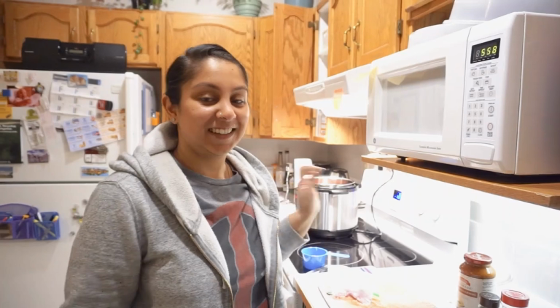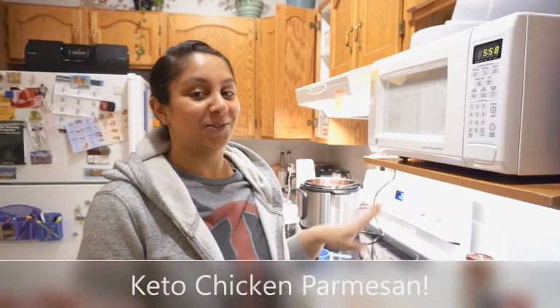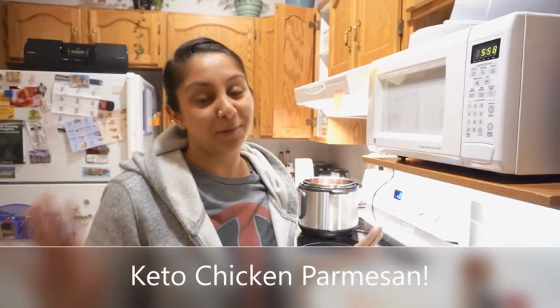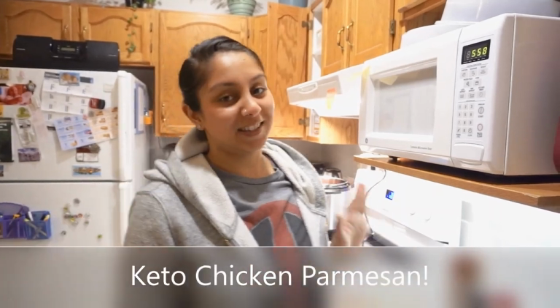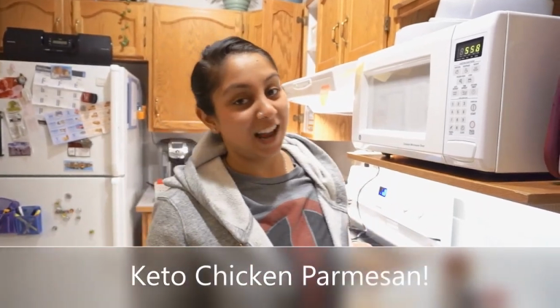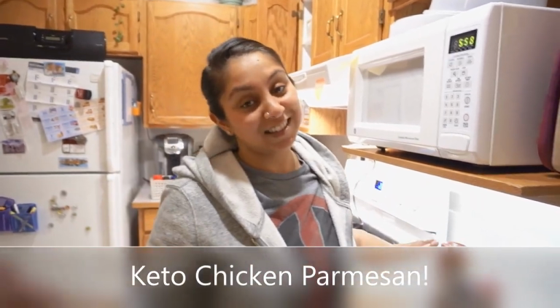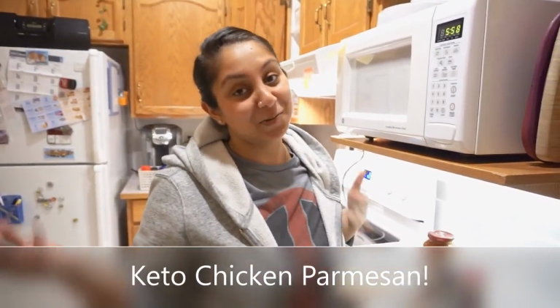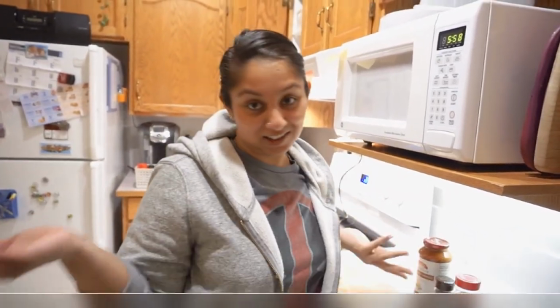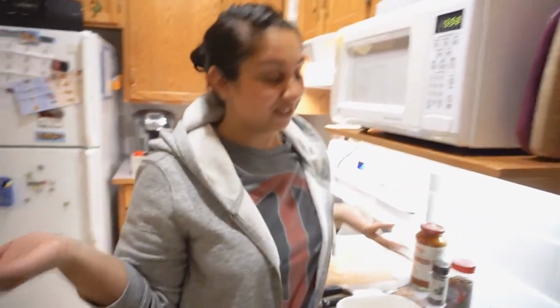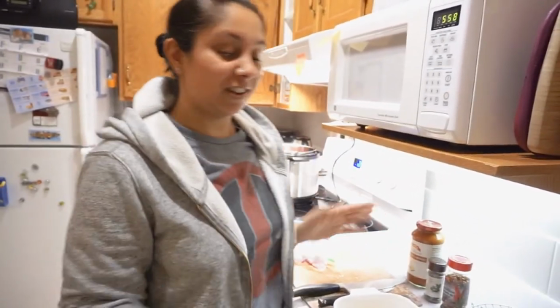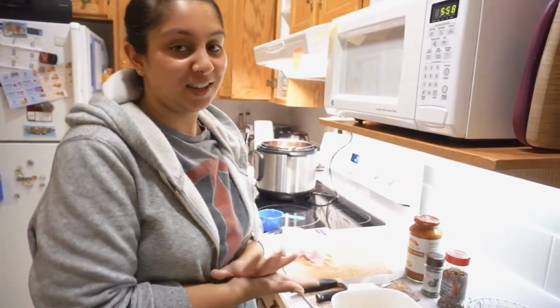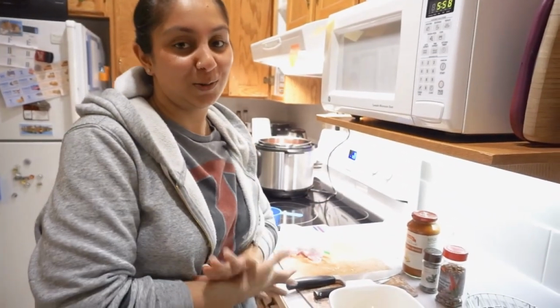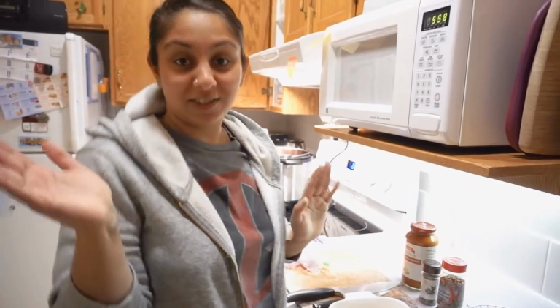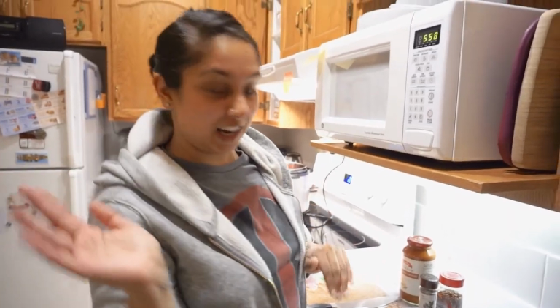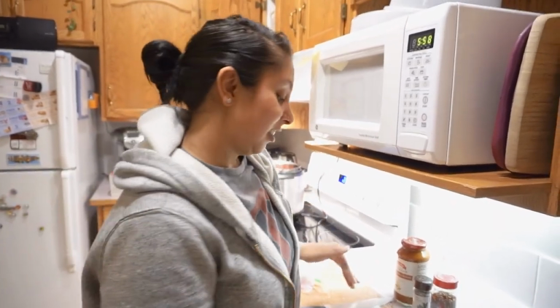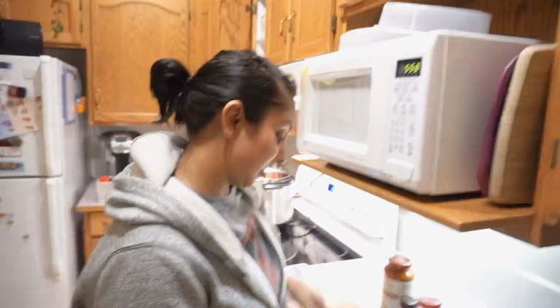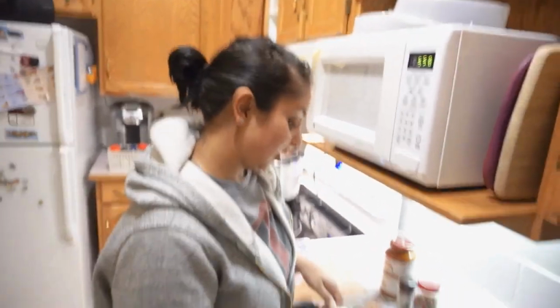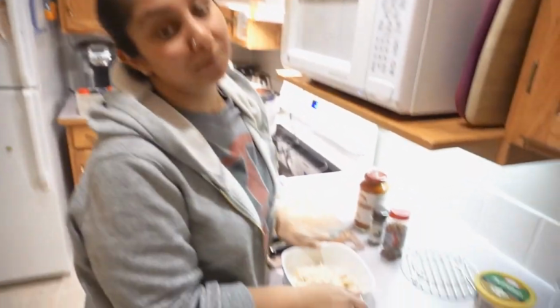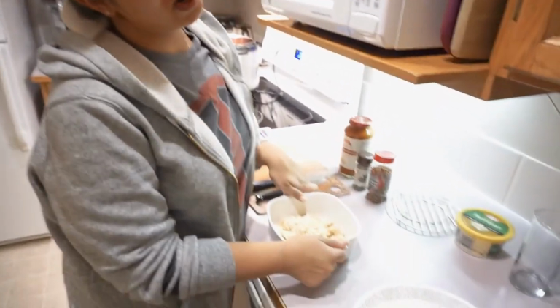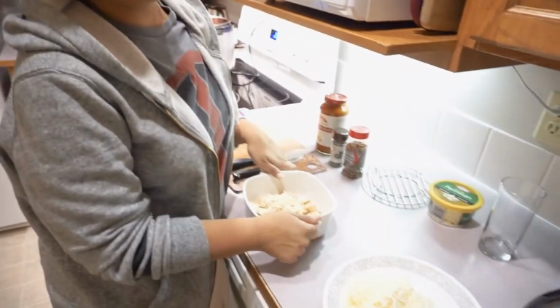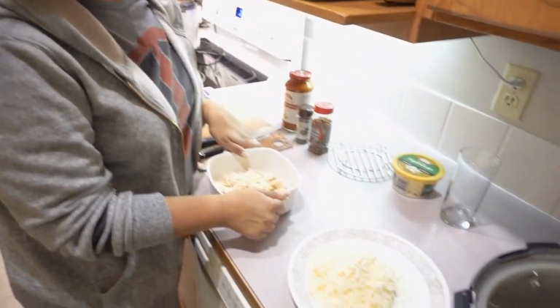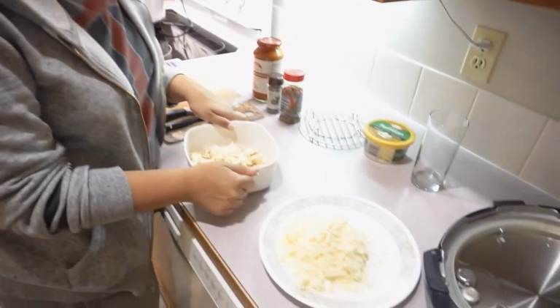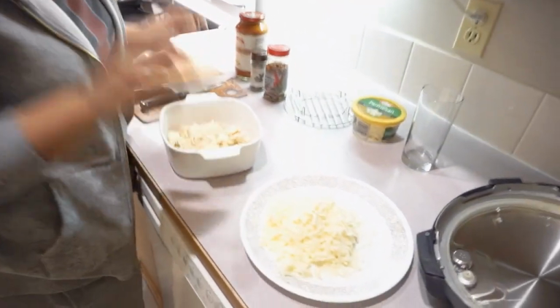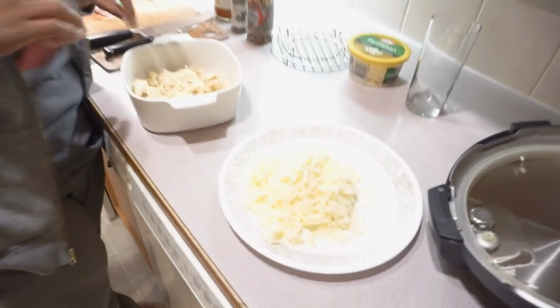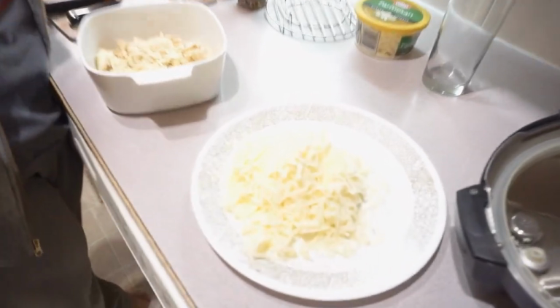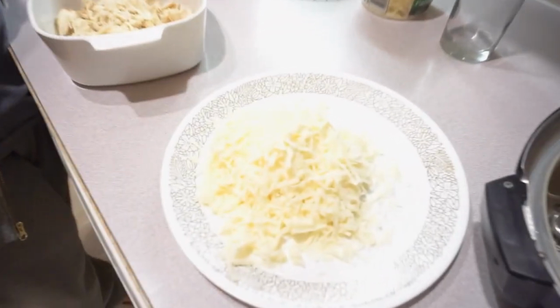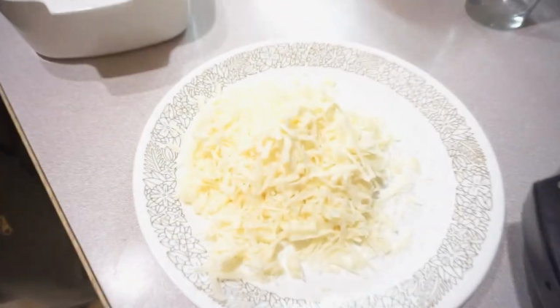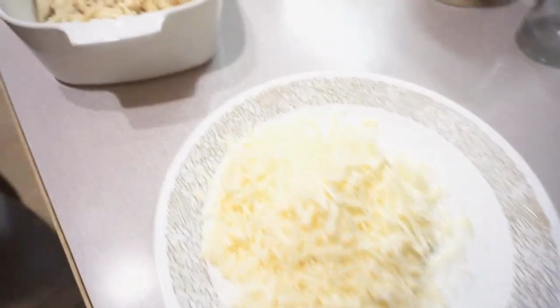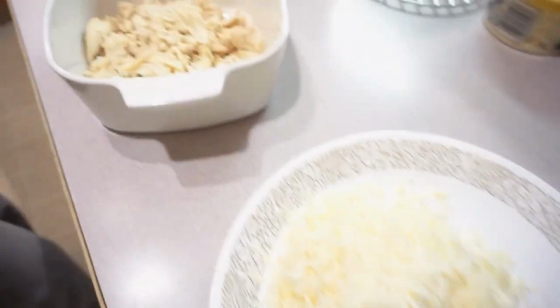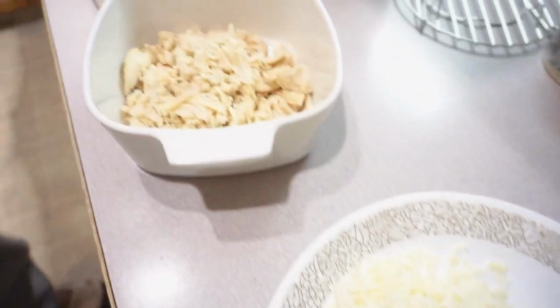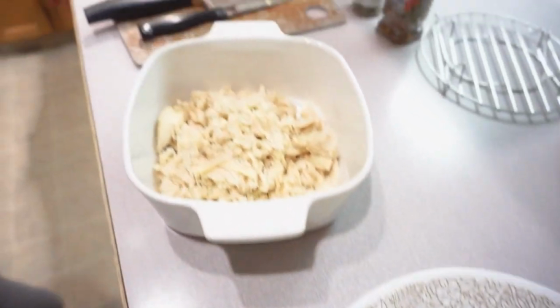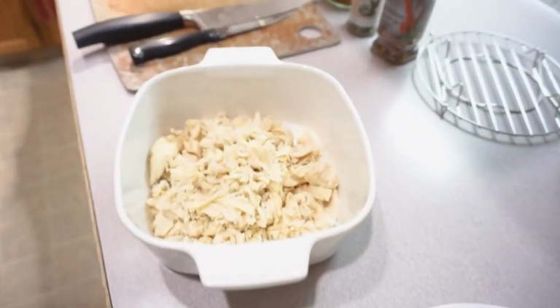One of the number one things I always get asked is what I eat on keto. So I thought I'd take you through what I'm making for dinner today, which is chicken parmesan casserole. This is one of my favorites and one of my husband's favorites, so I'm pretty stoked about this.